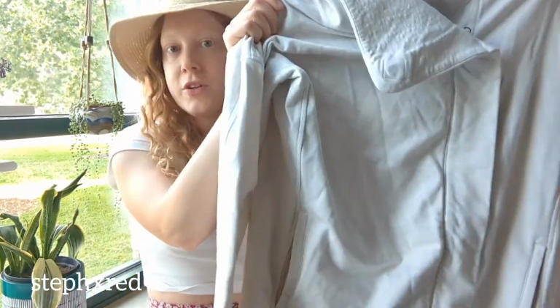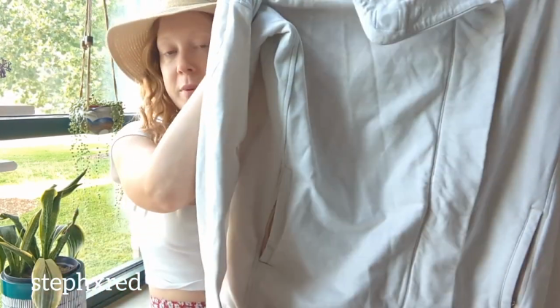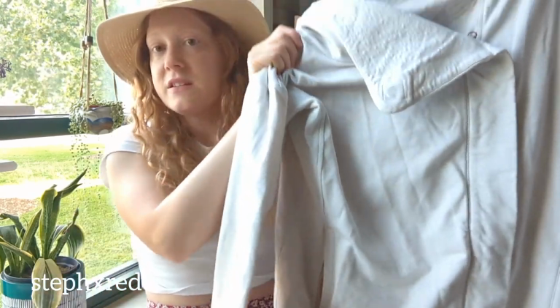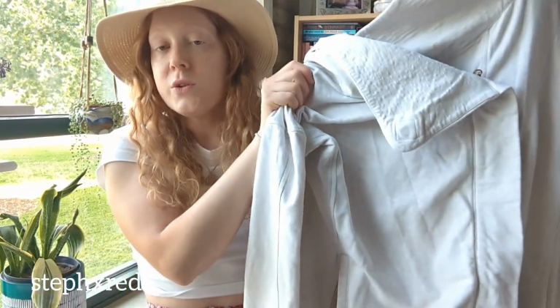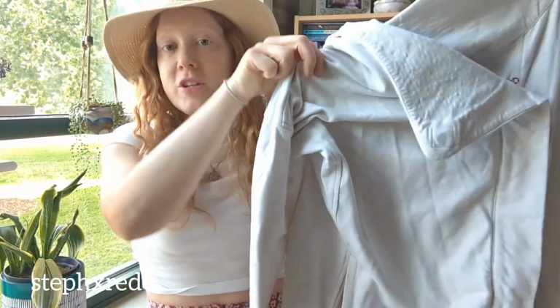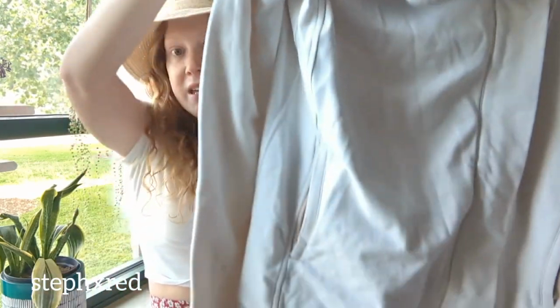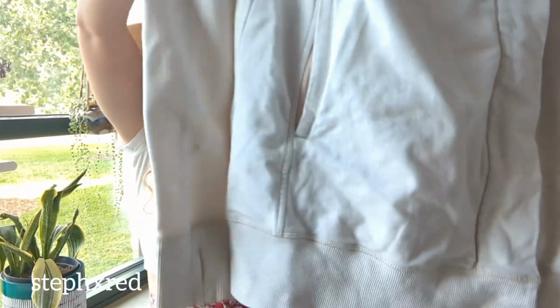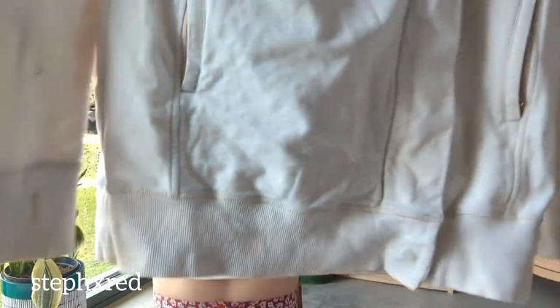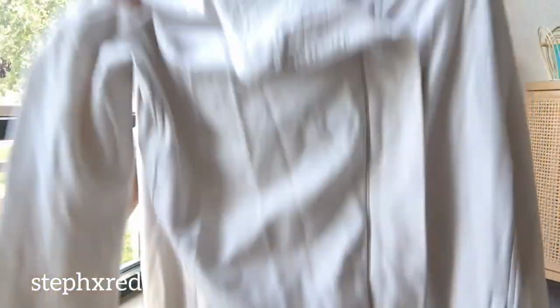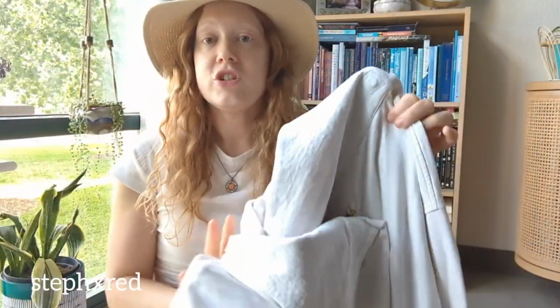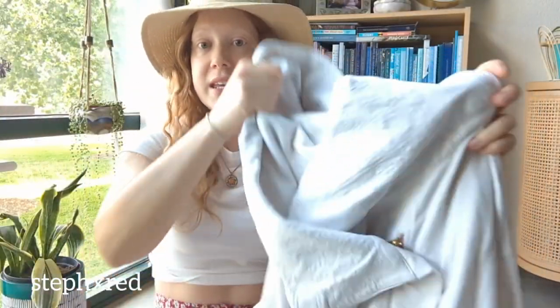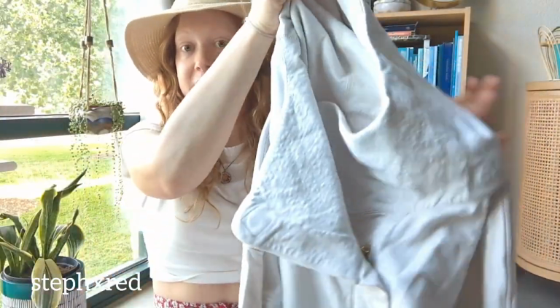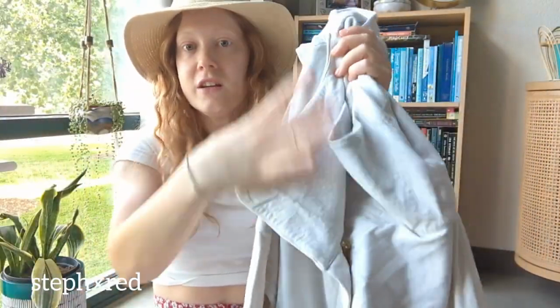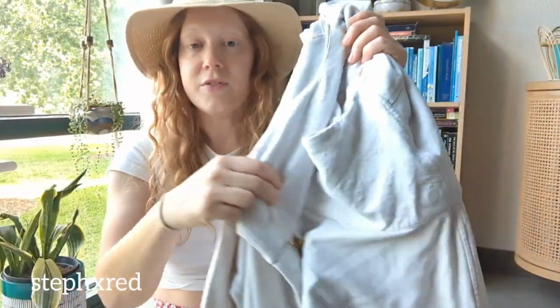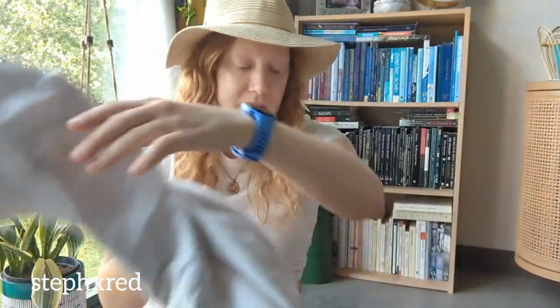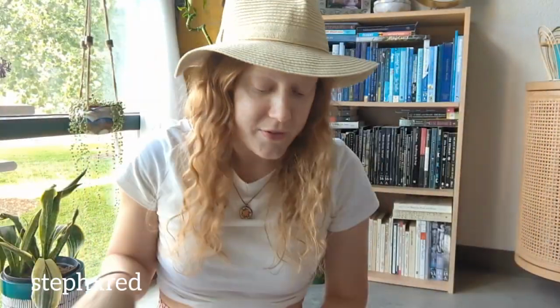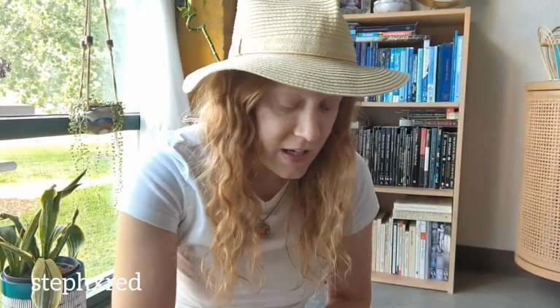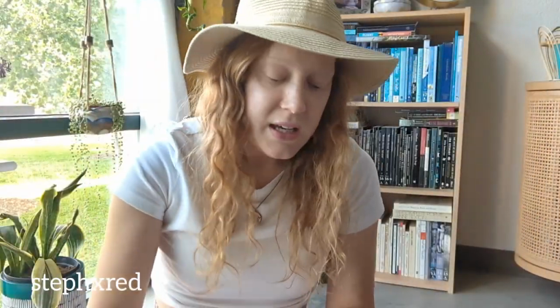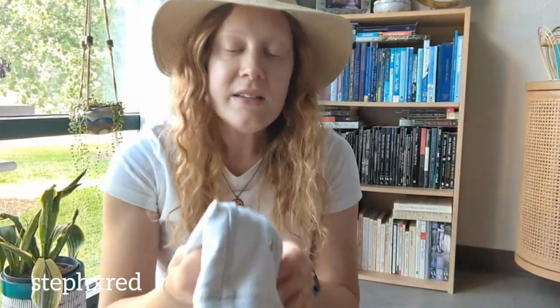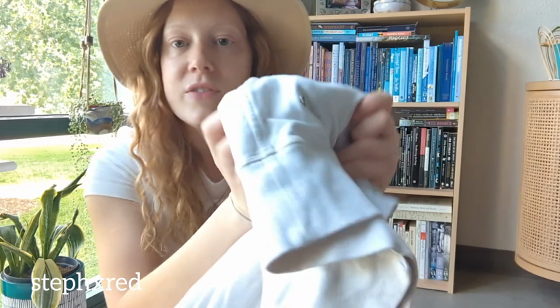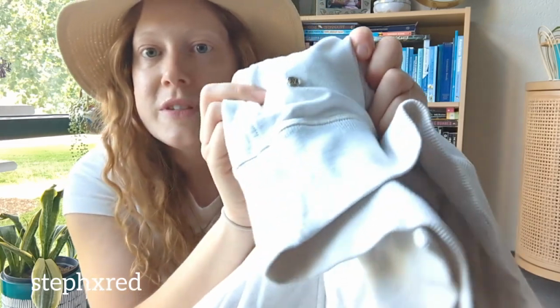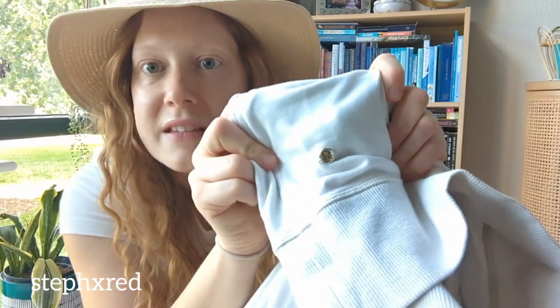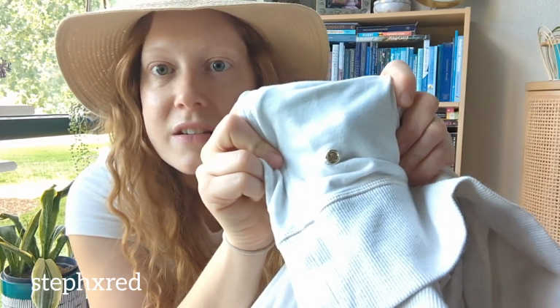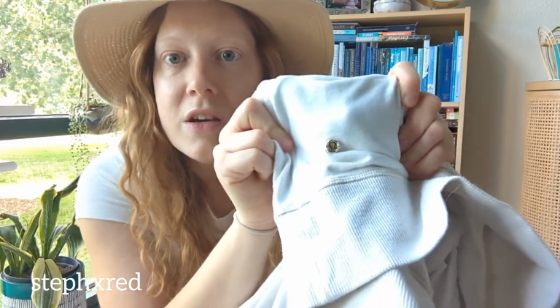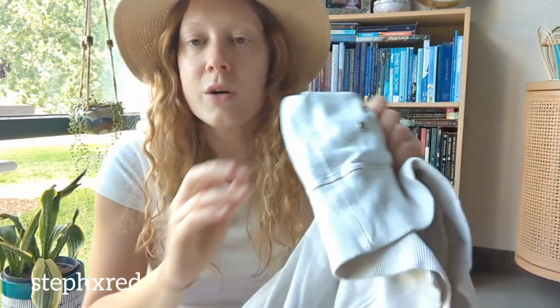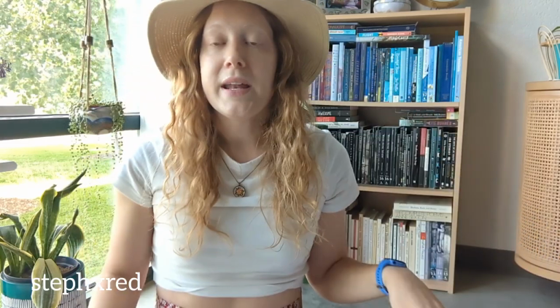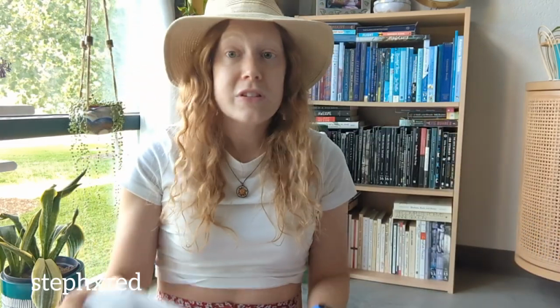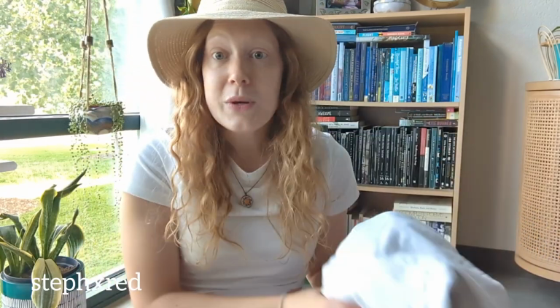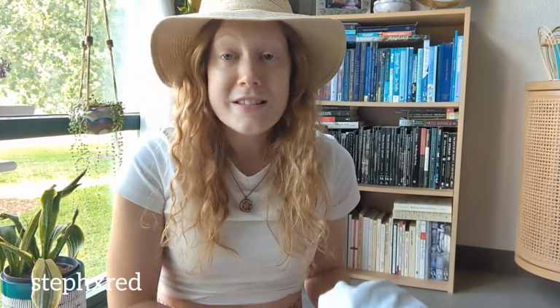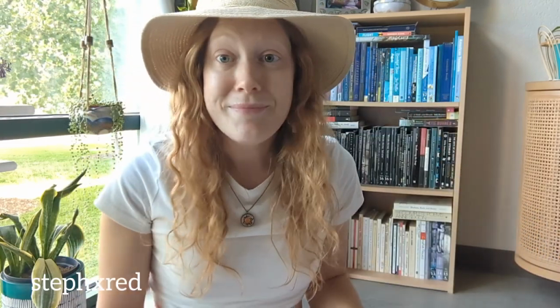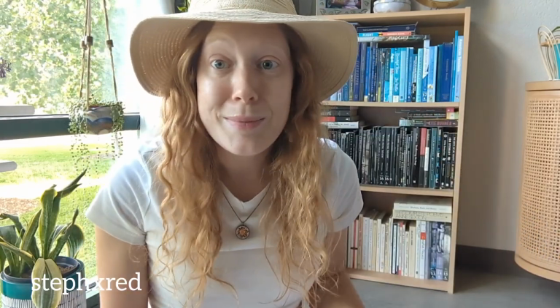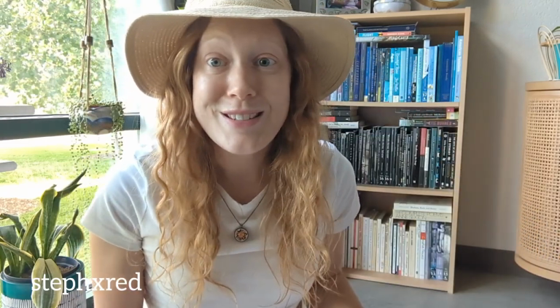First up is this Lululemon jacket. It's a really long, heavy jacket with a hood and a full zip in the front. It does have some stains, but I'm just going to soak it in OxyClean and it'll be good as new.